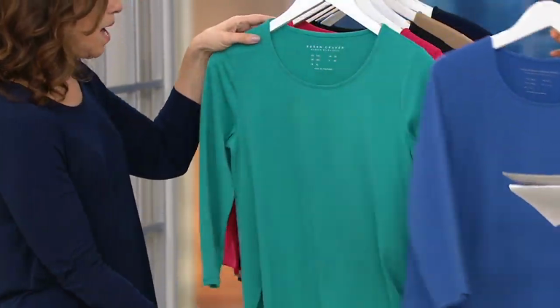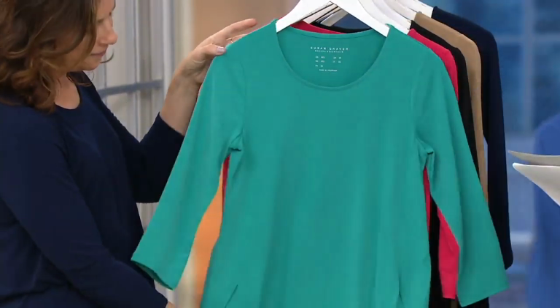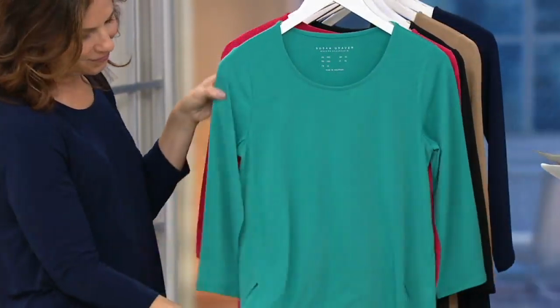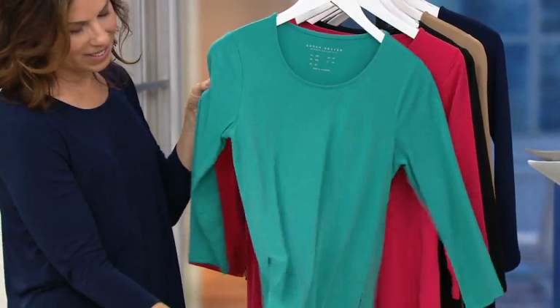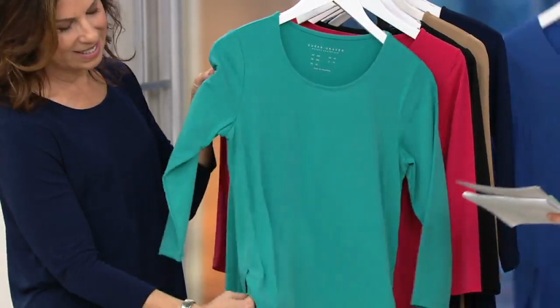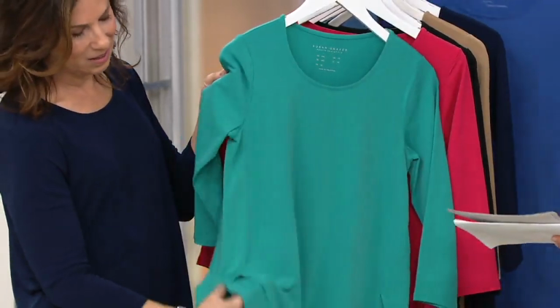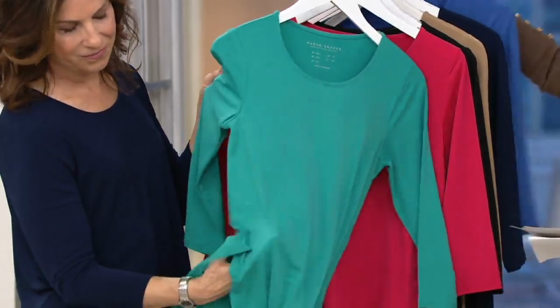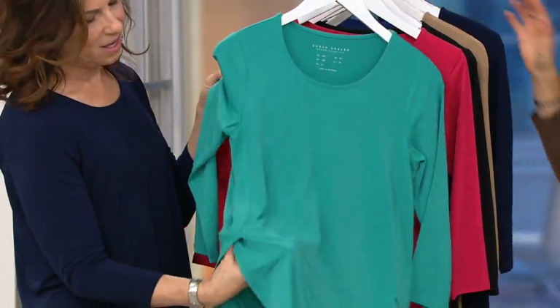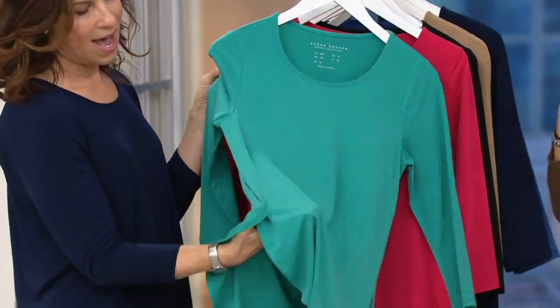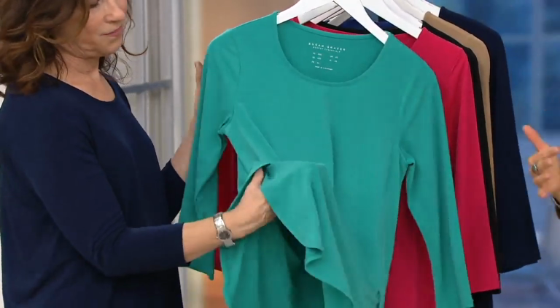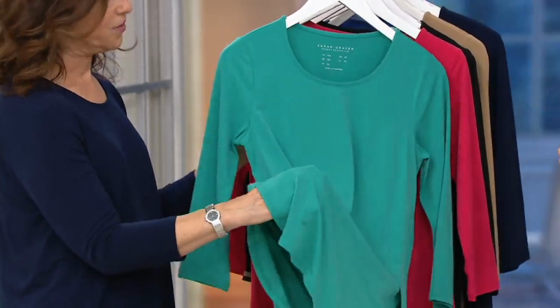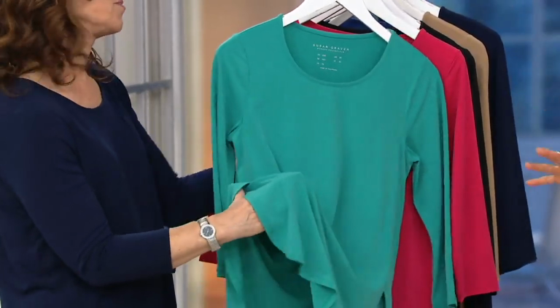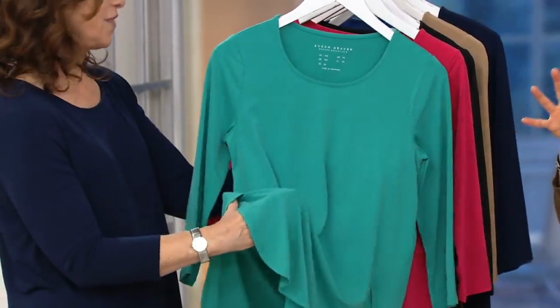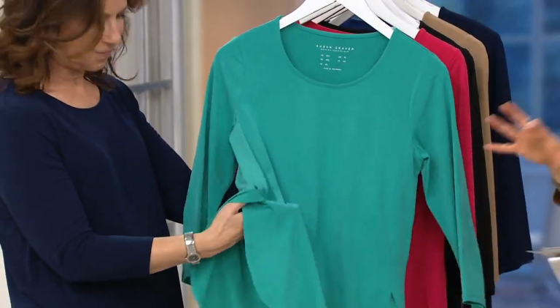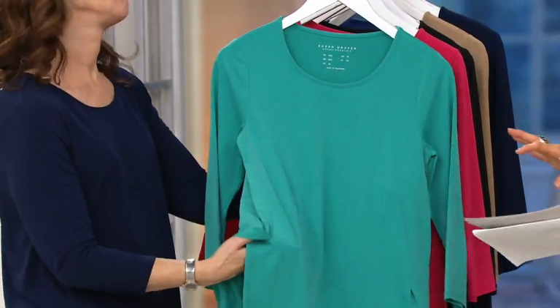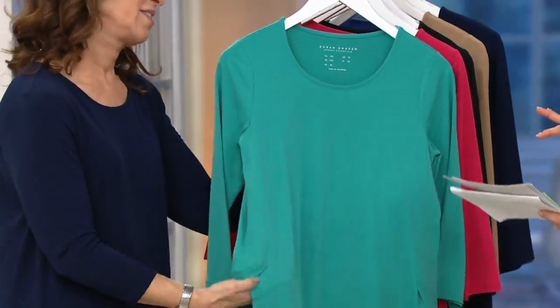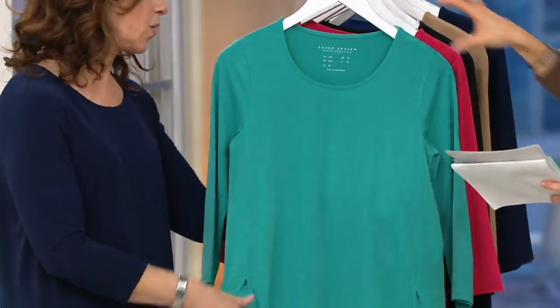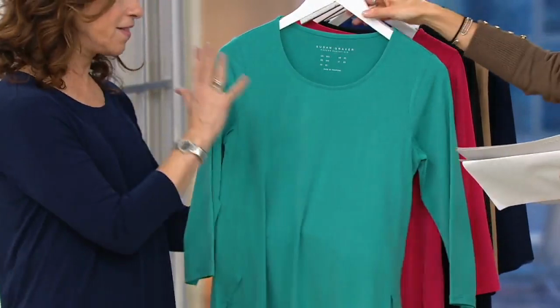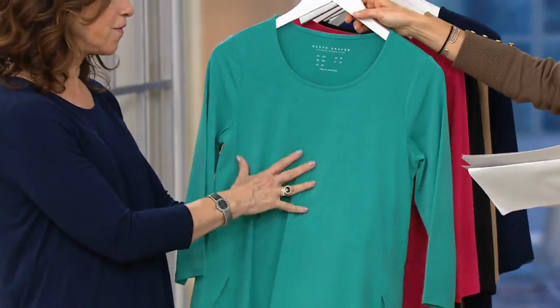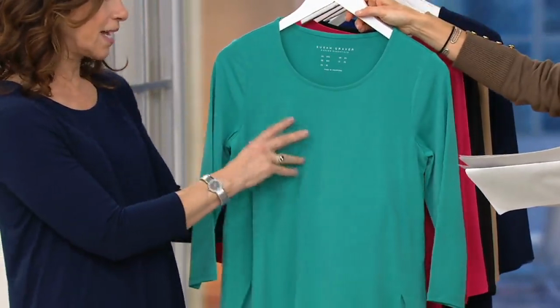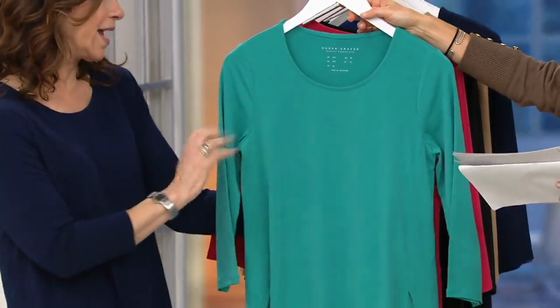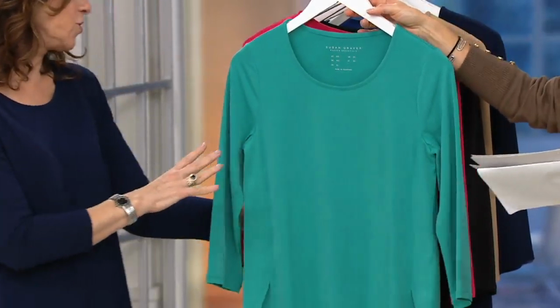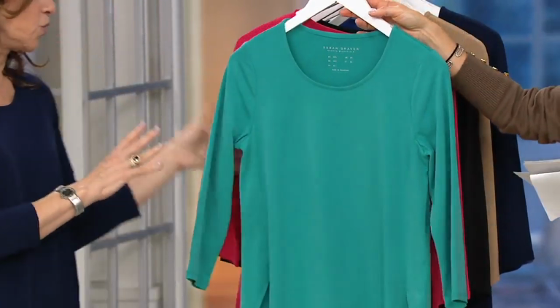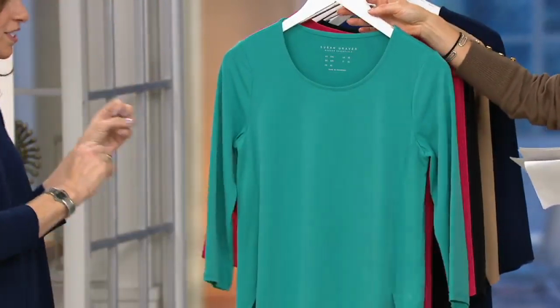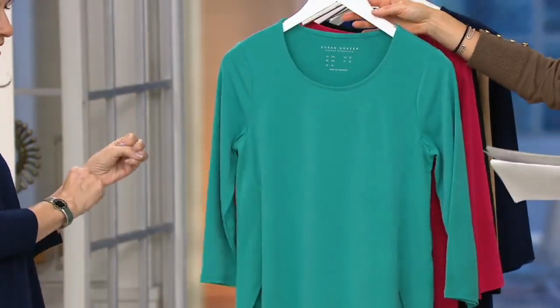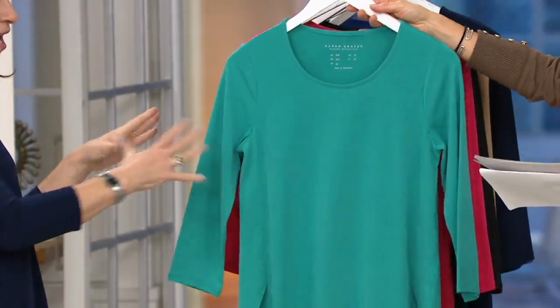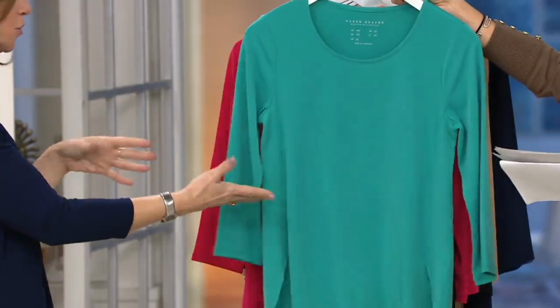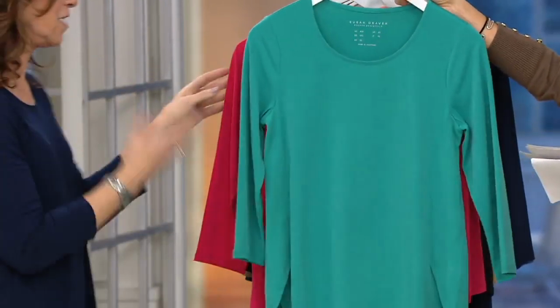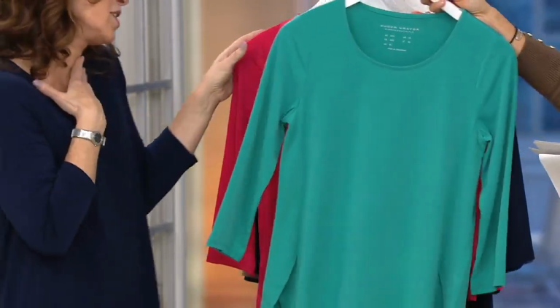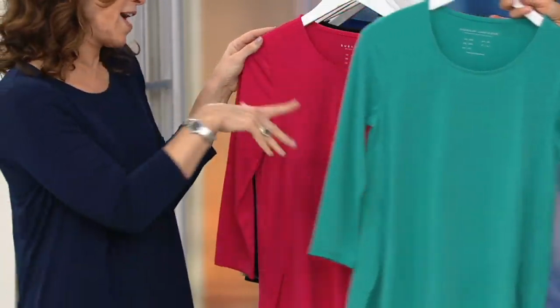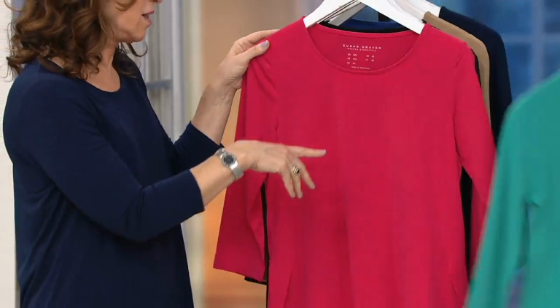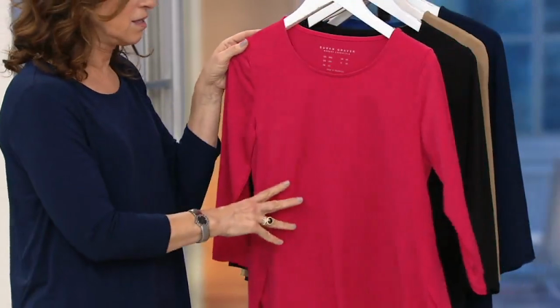This is called Teal Plunge, and it's not crazy bright — it's a really wearable teal. It's perfect with a white linen trouser or white jeans. Adore that color — we're already busy.